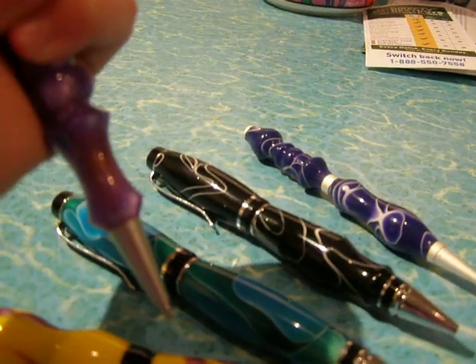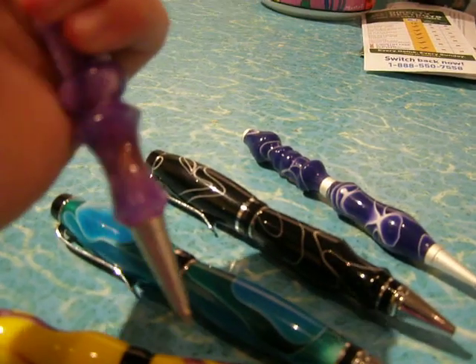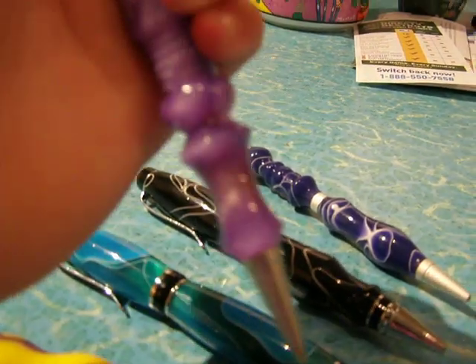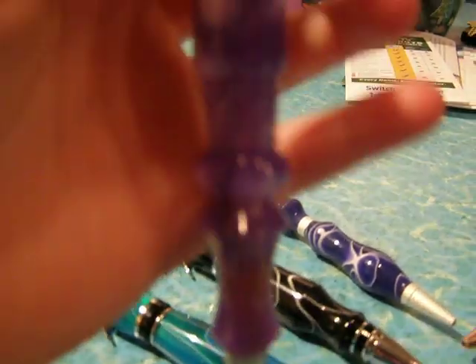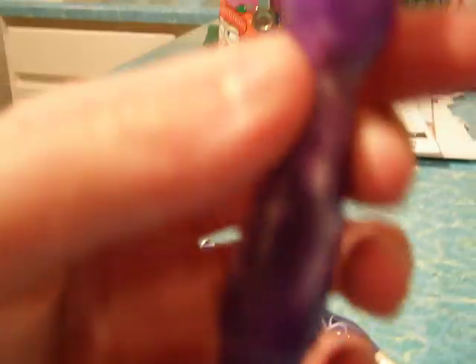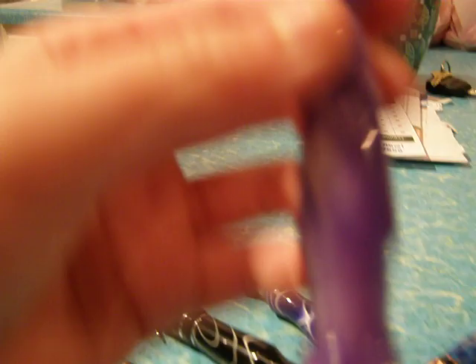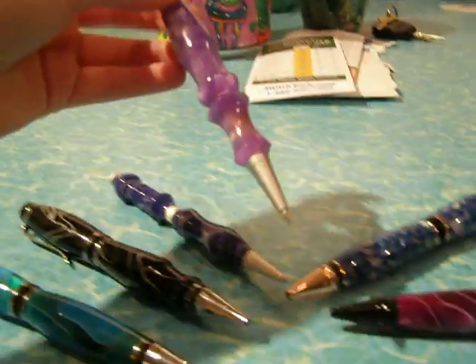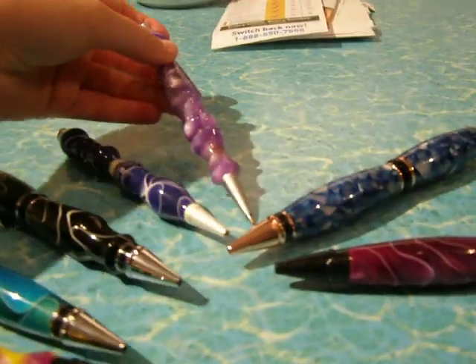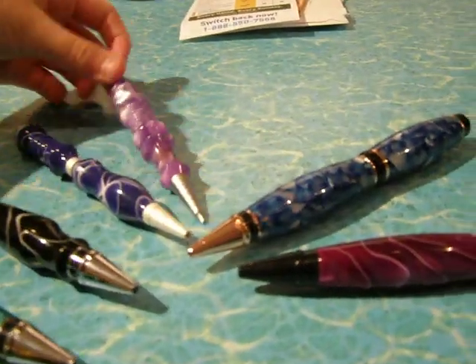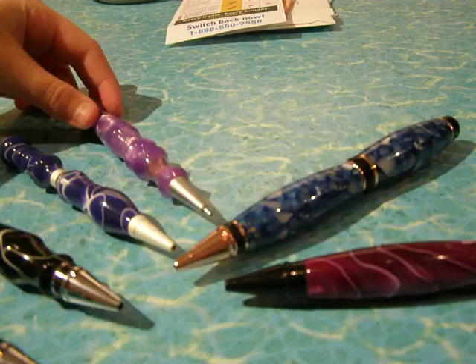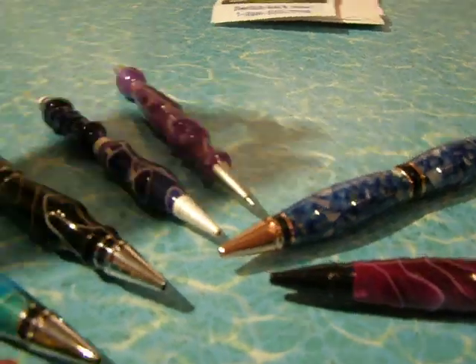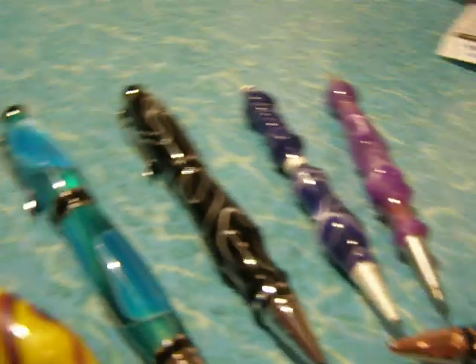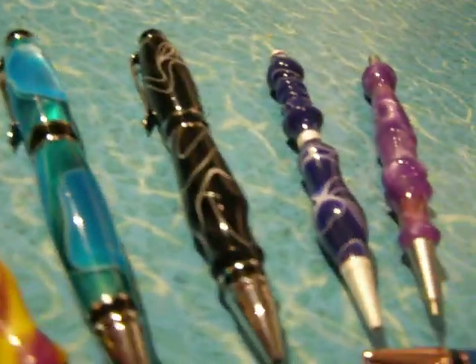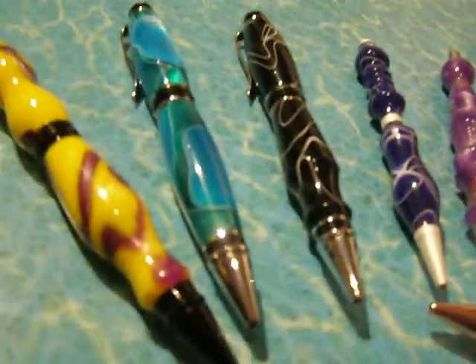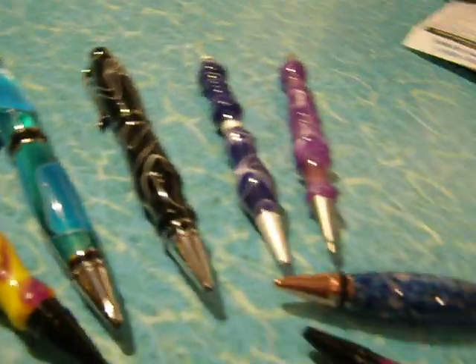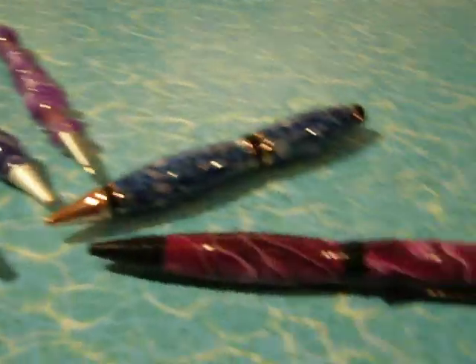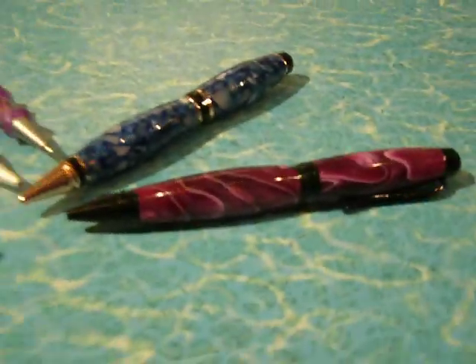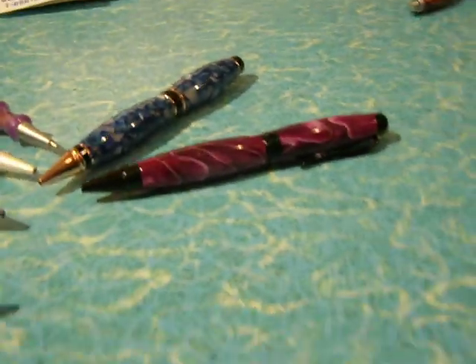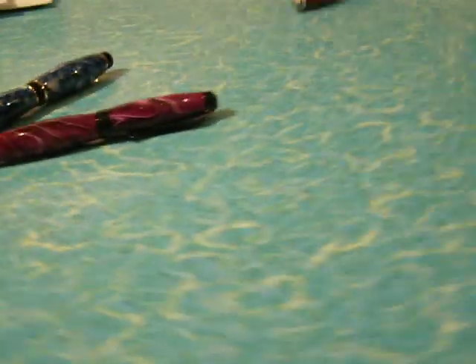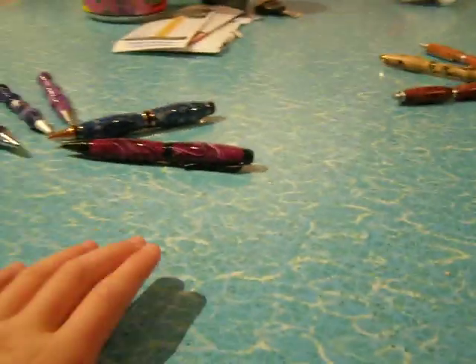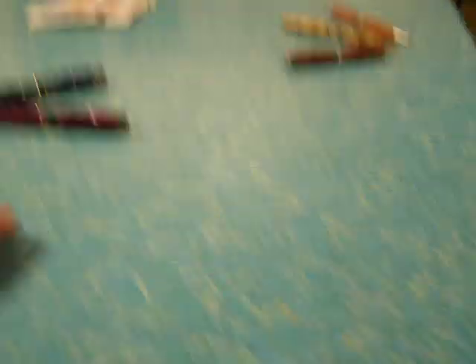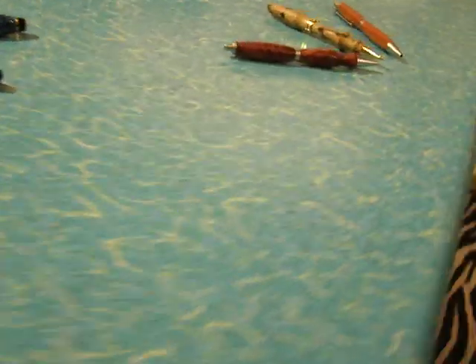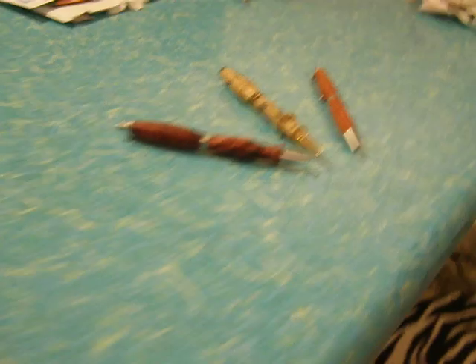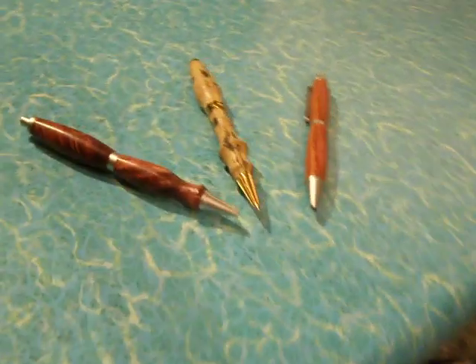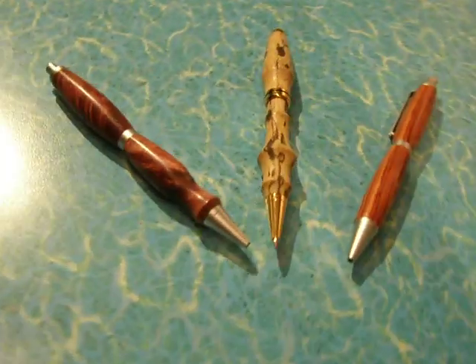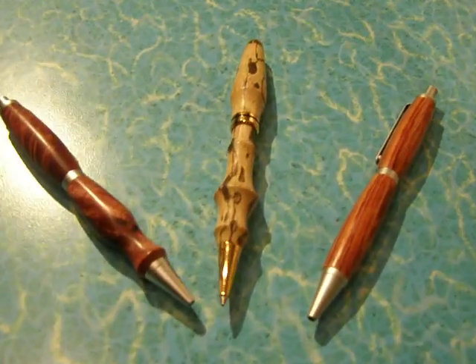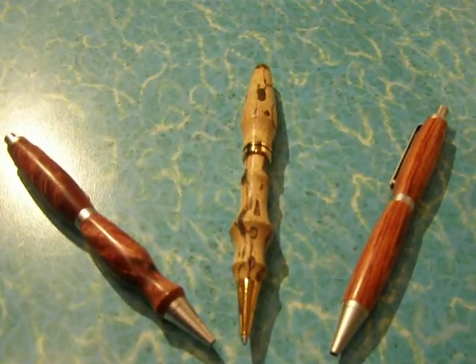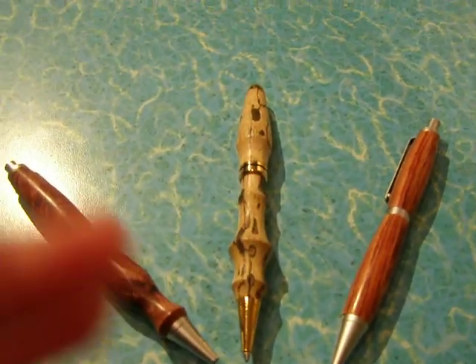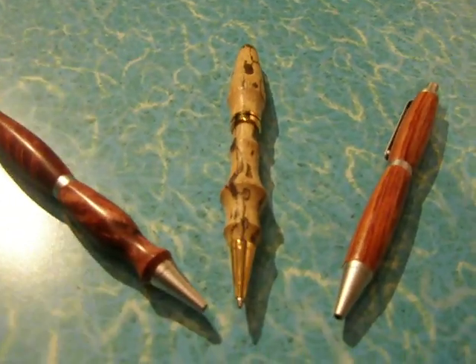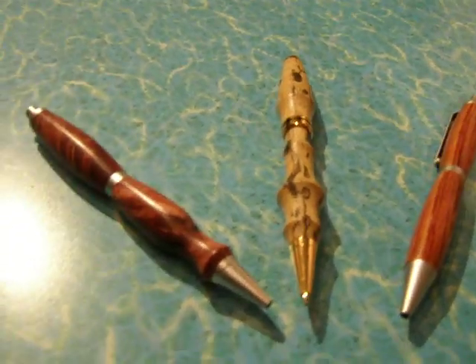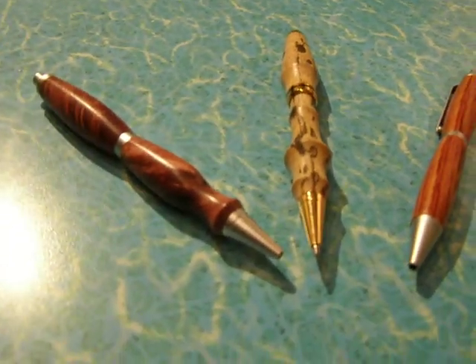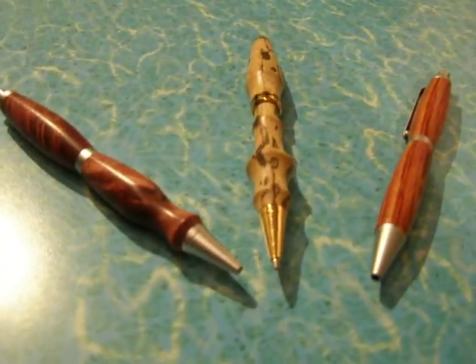You click it instead of twist it. Alright, and those are the plastic pens. Here are the wooden ones — these are only three of them, but we've got plenty more.